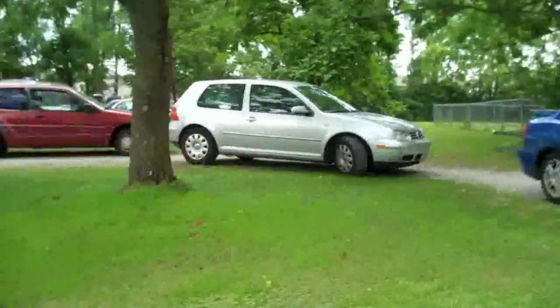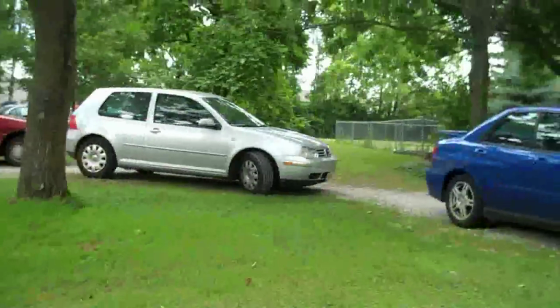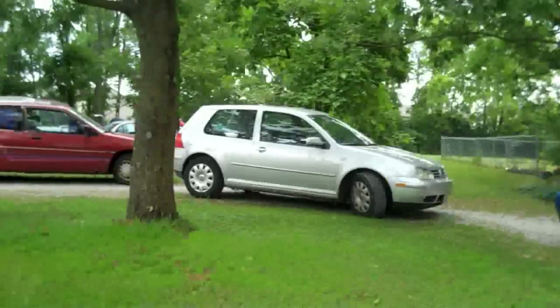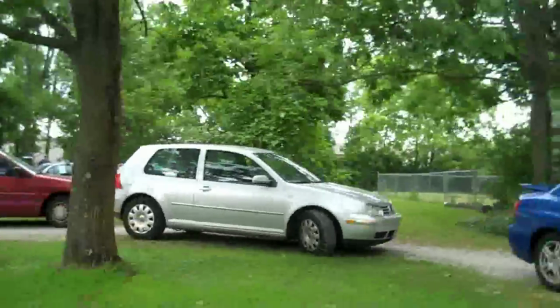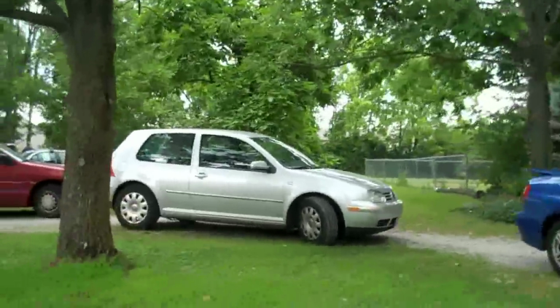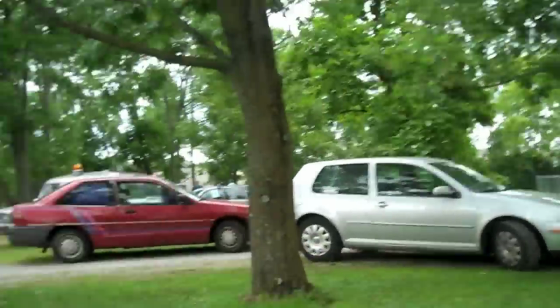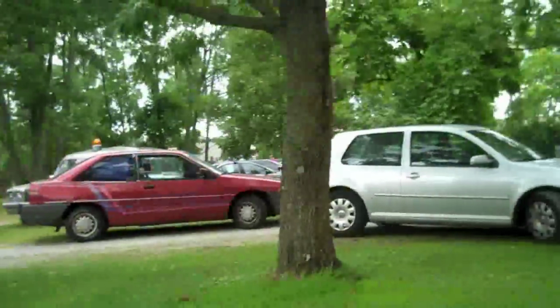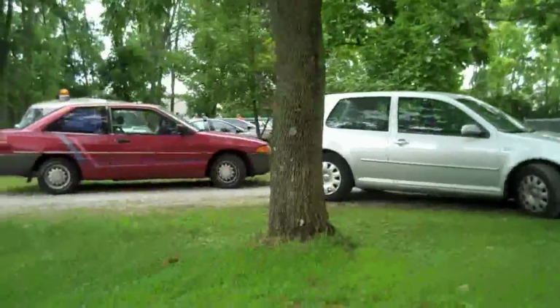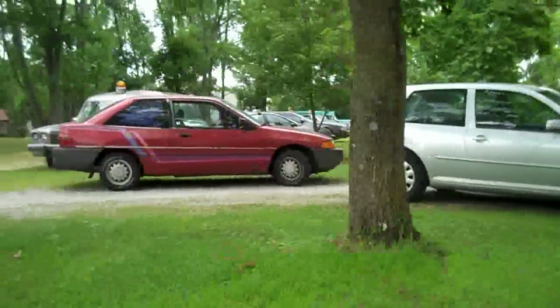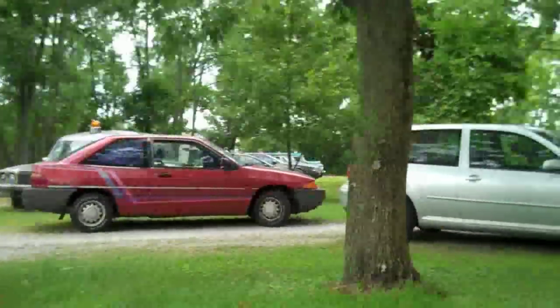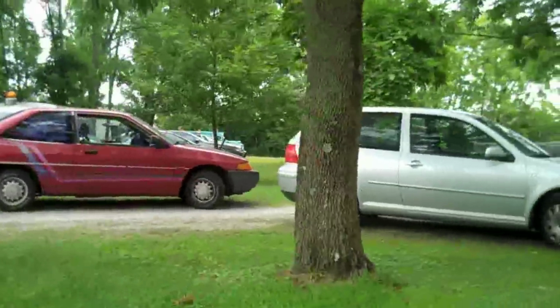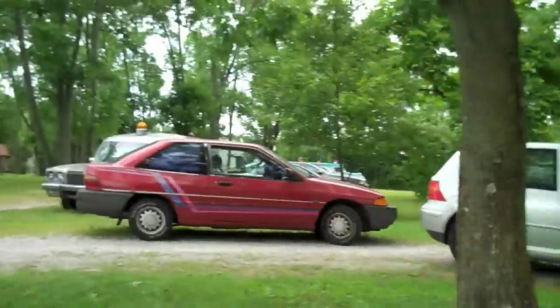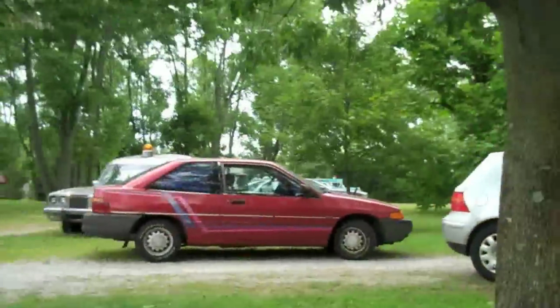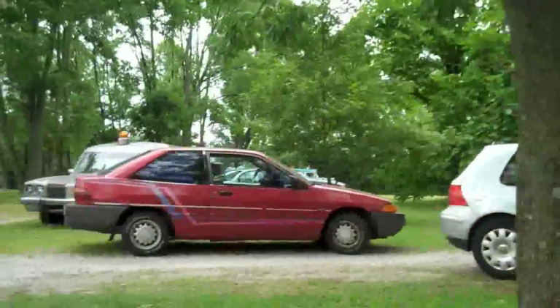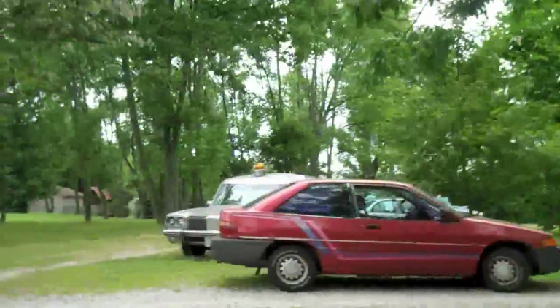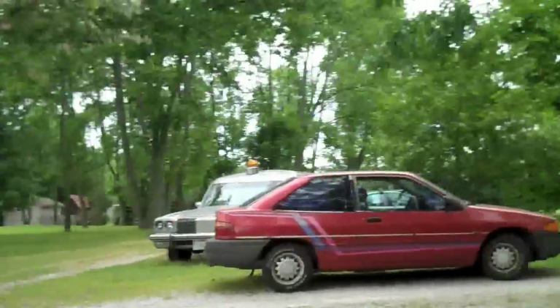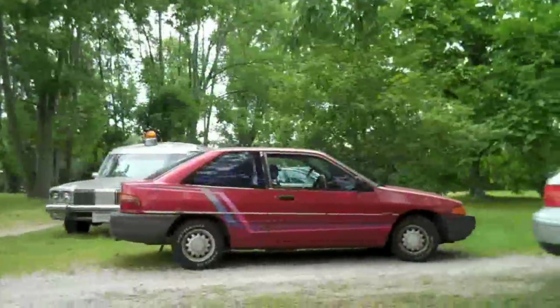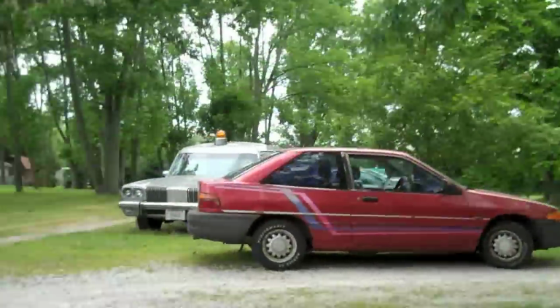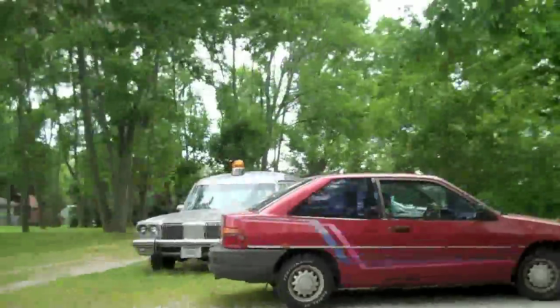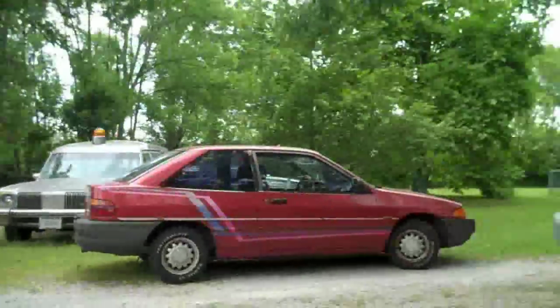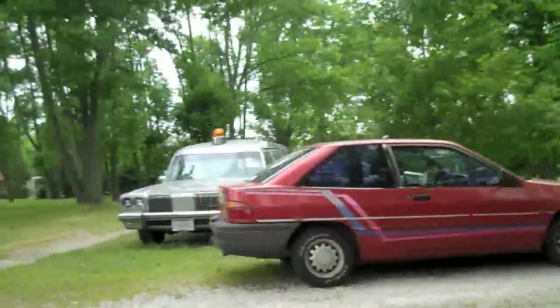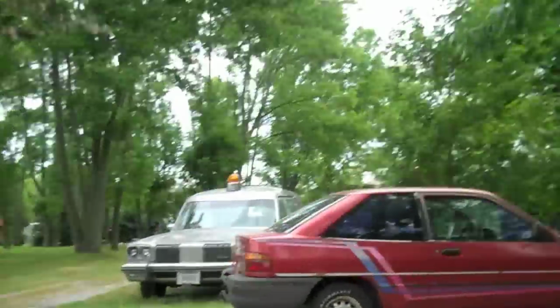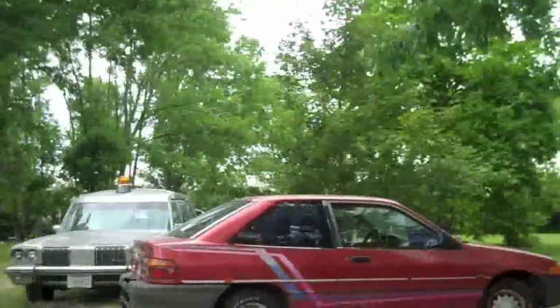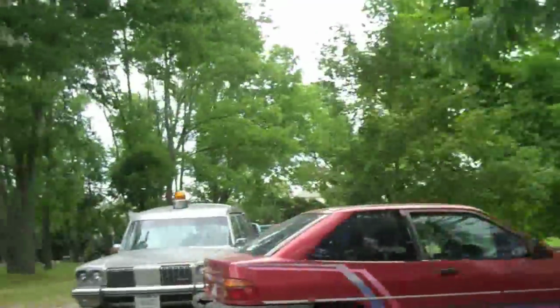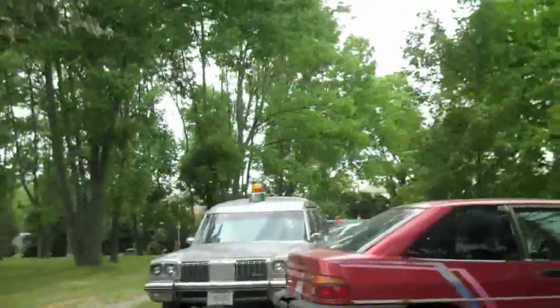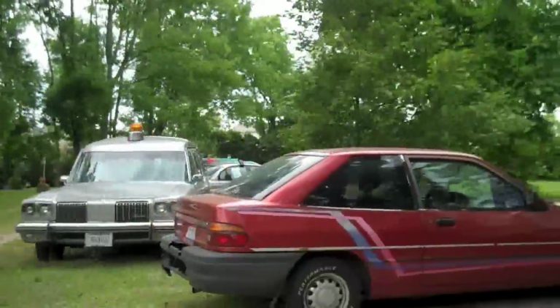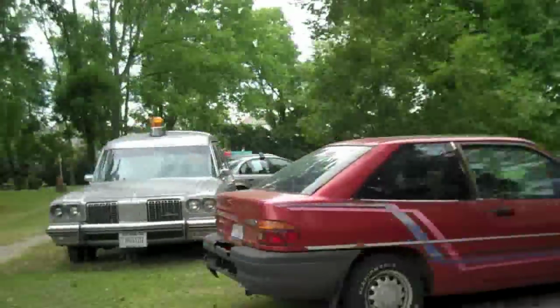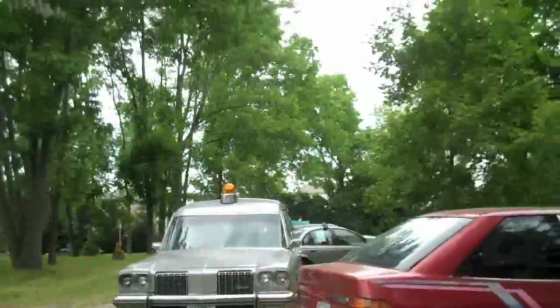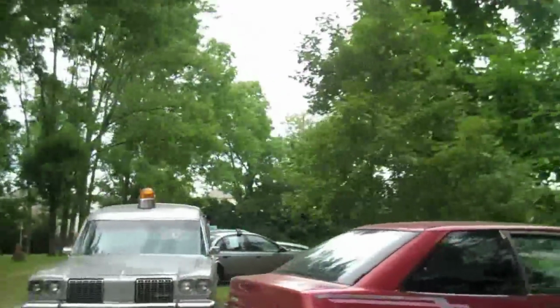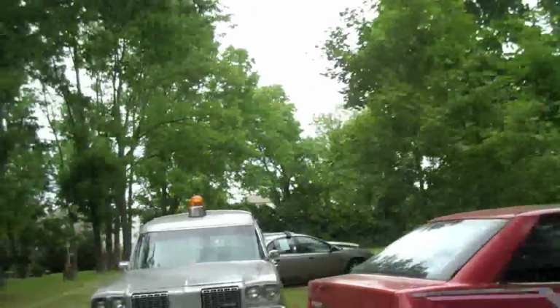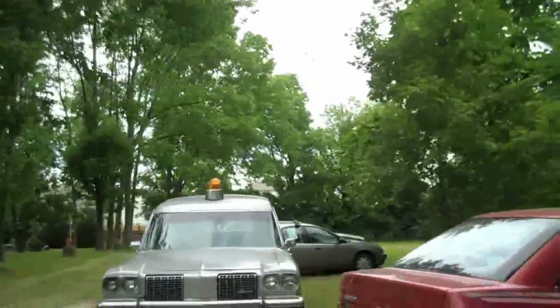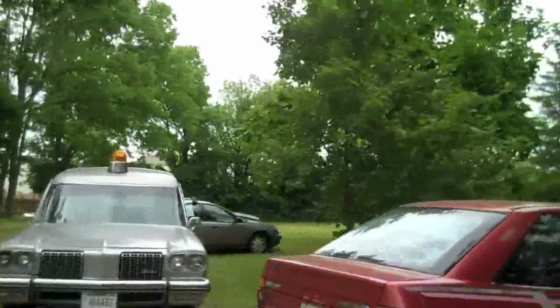A few members brought their daily drivers today — unfortunately I was one of them — so you don't get to see my '66 today, but there are still some very cool cars here.